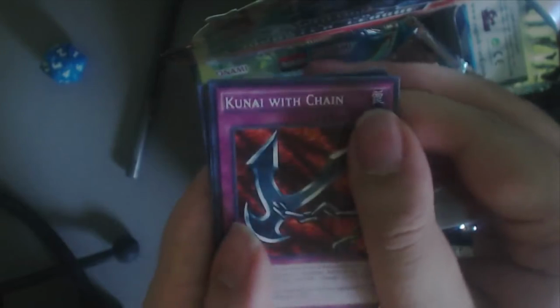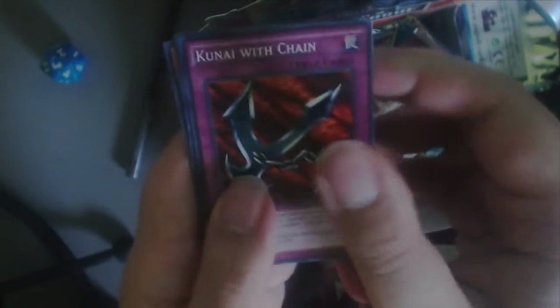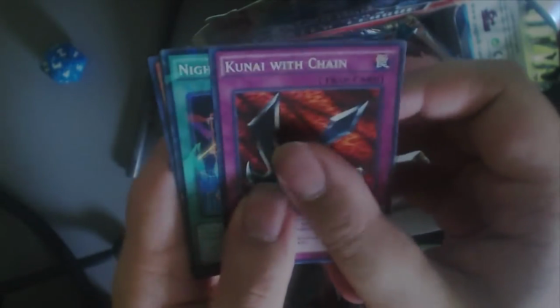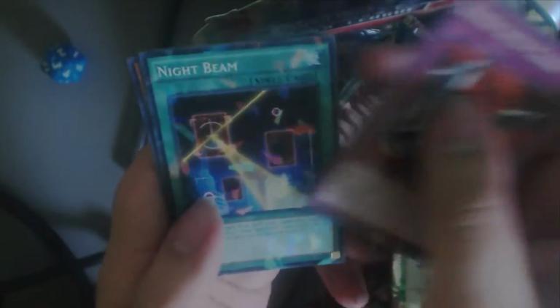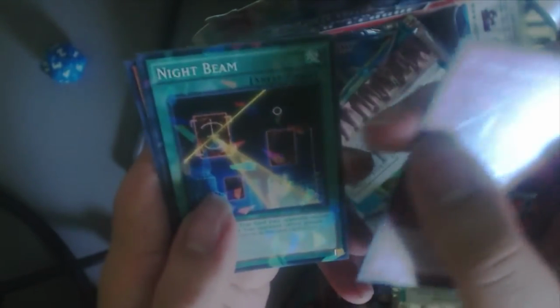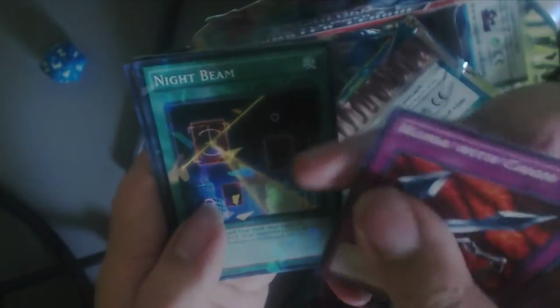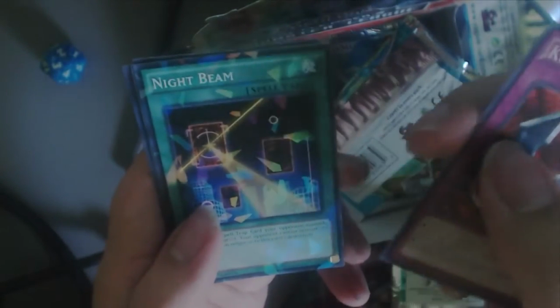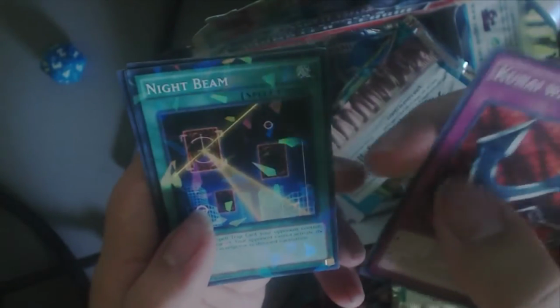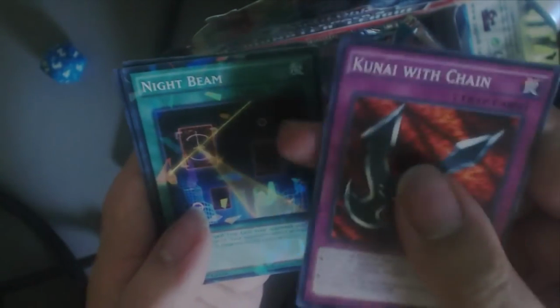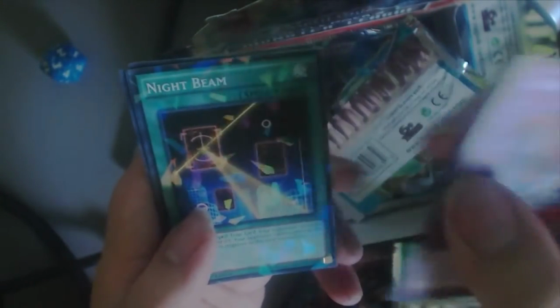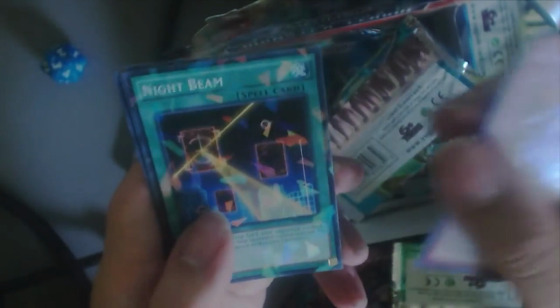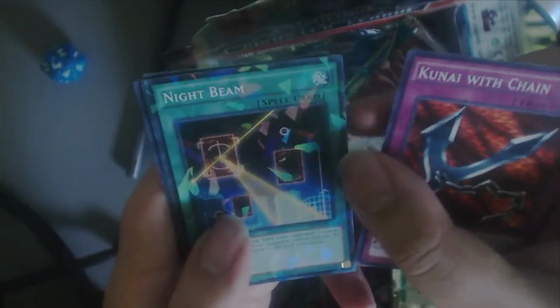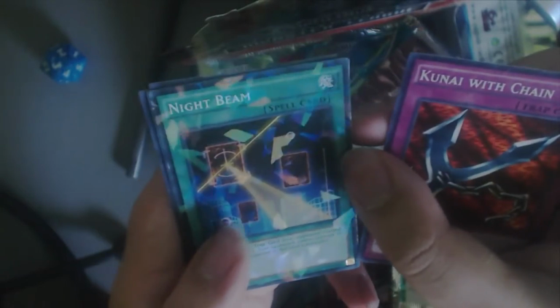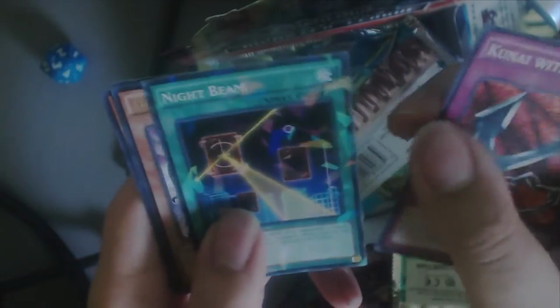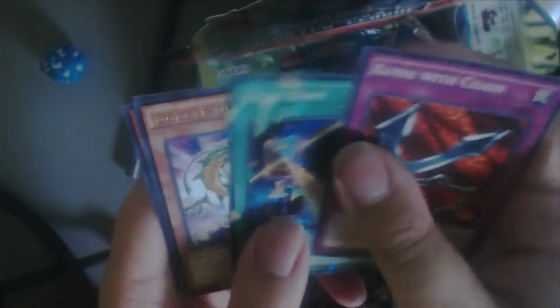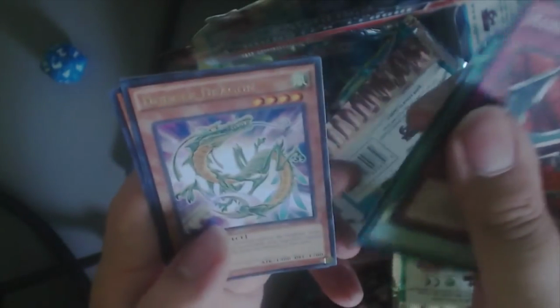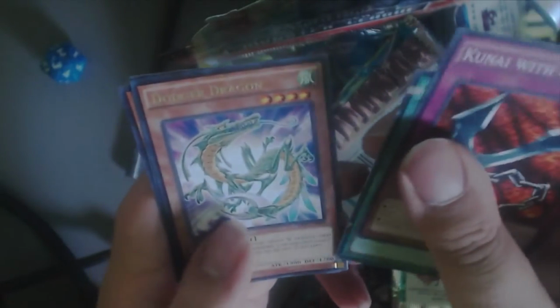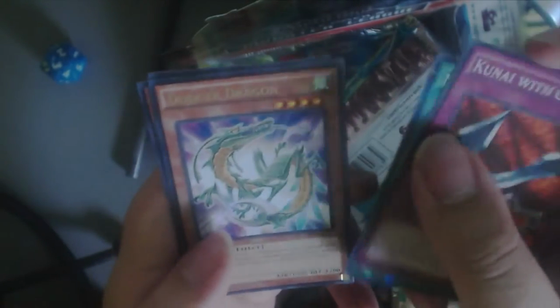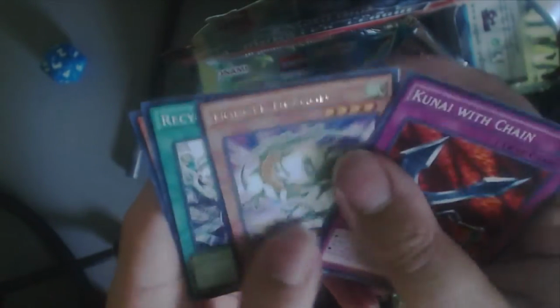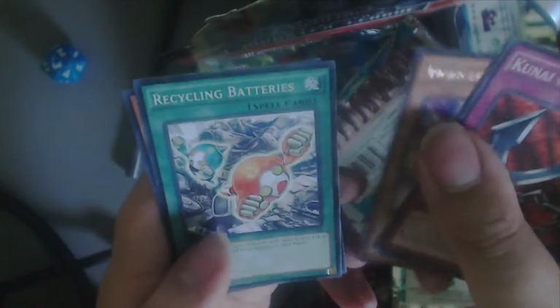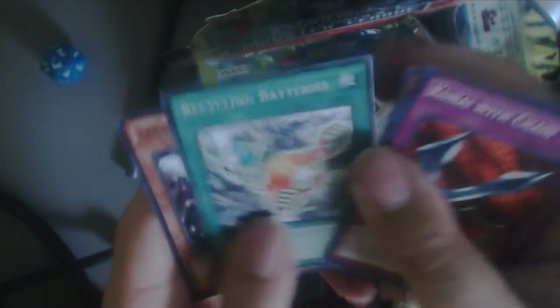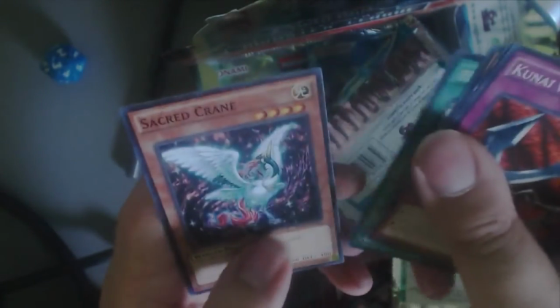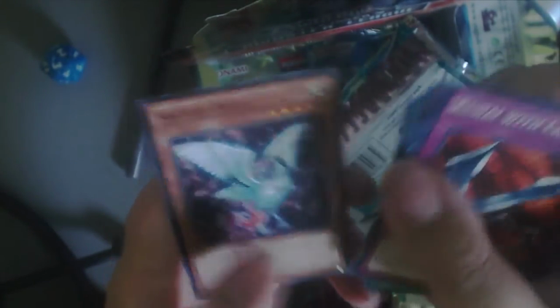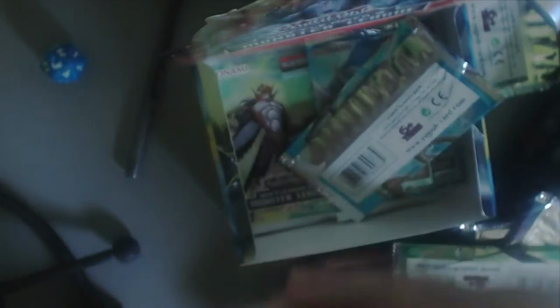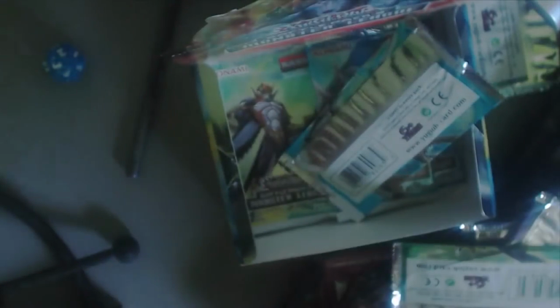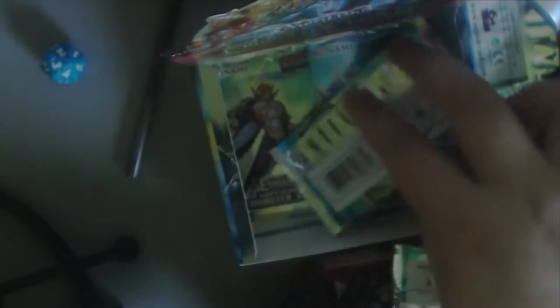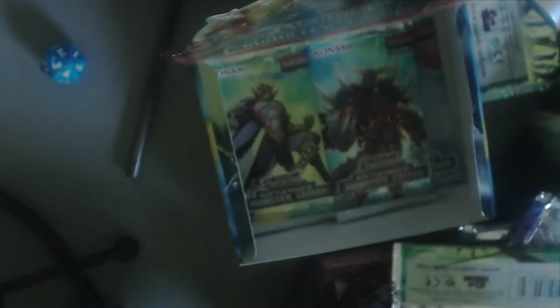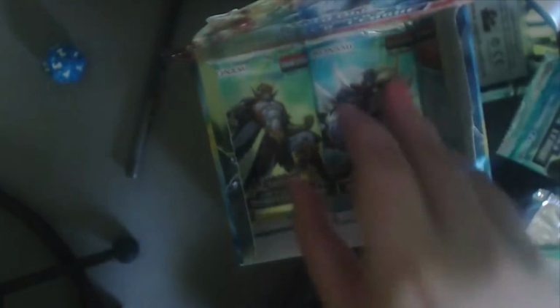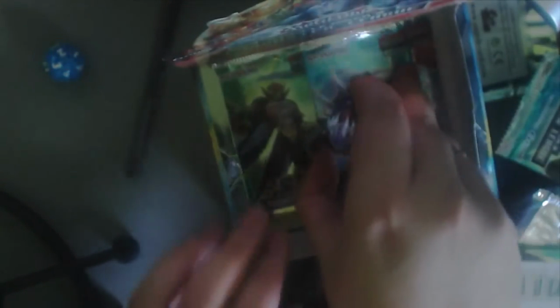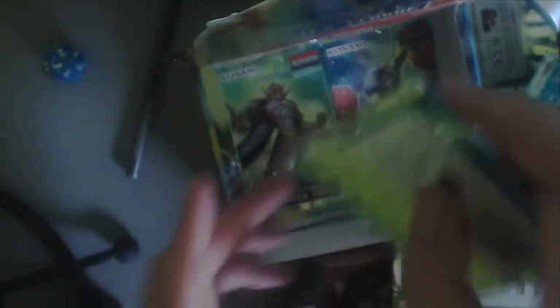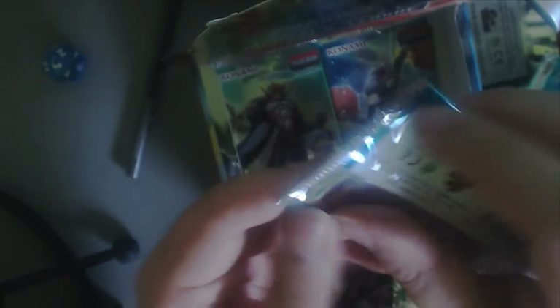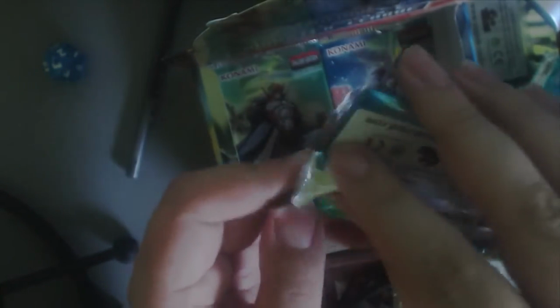We have Kunai Whiff Chain — I've been watching the anime so this has been all over the place. Night Beam — that's actually pretty good. Dodge Dragon, another pretty good card. Recycling Batteries and Sacred Crane. Wow, that was probably the best pack as far as usefulness so far.